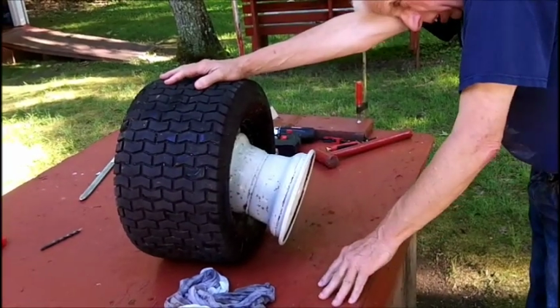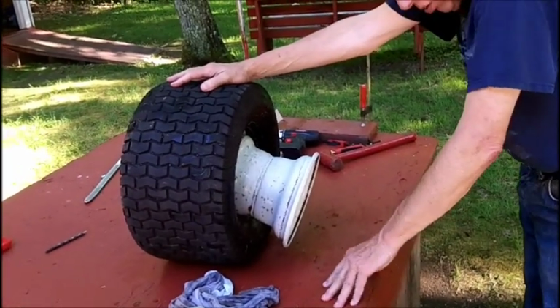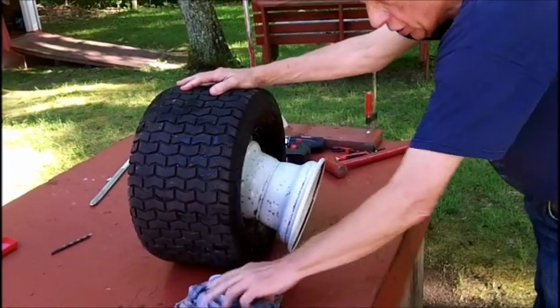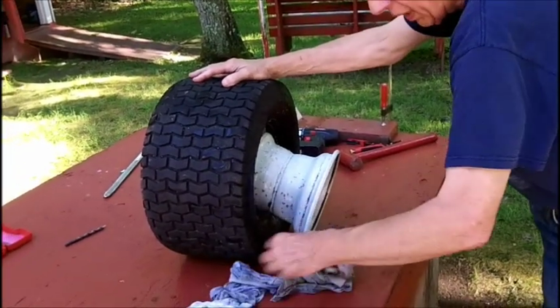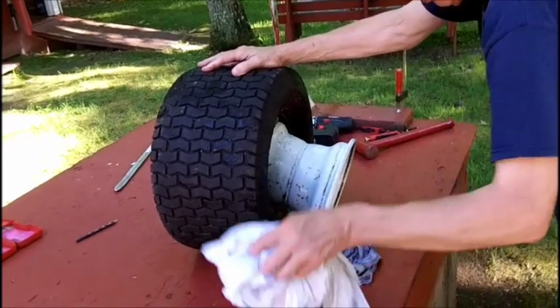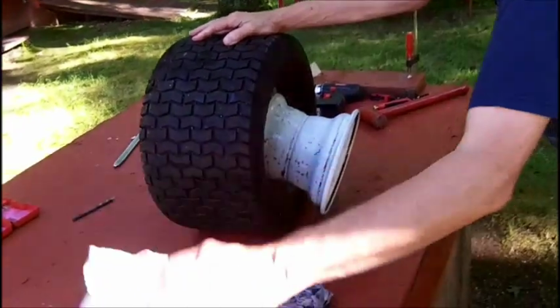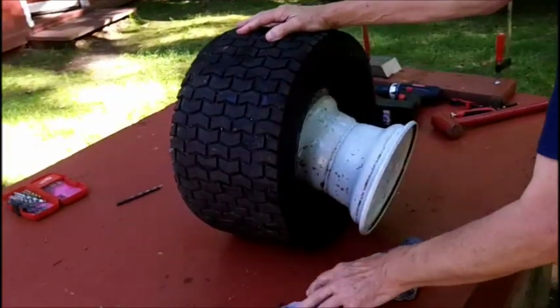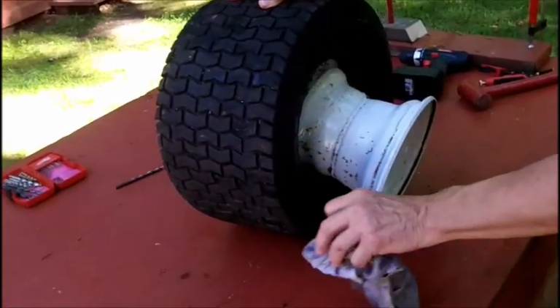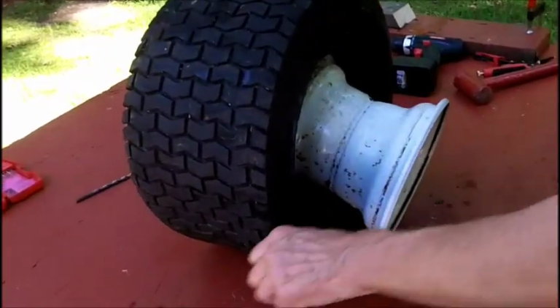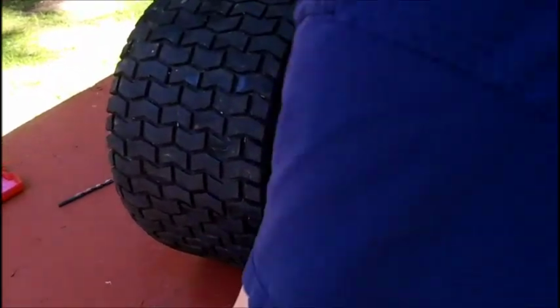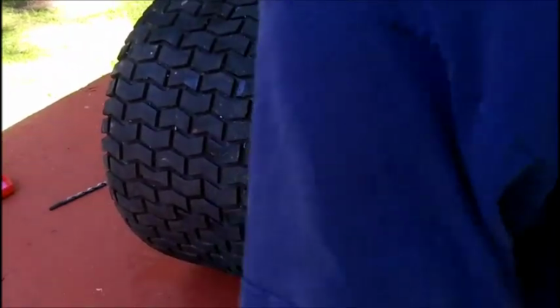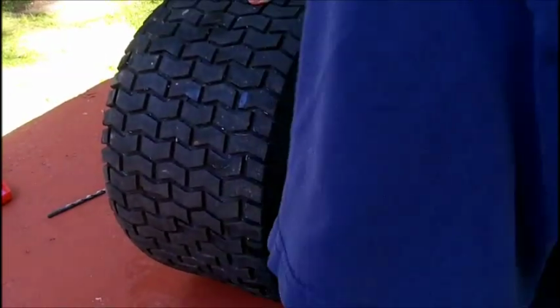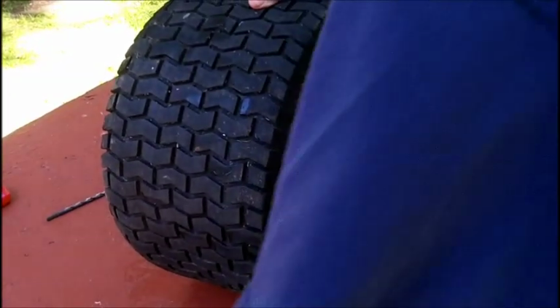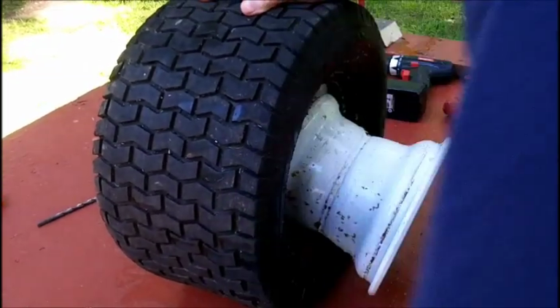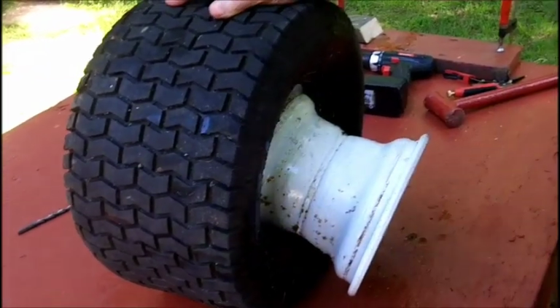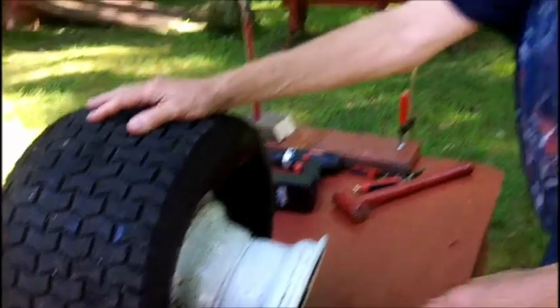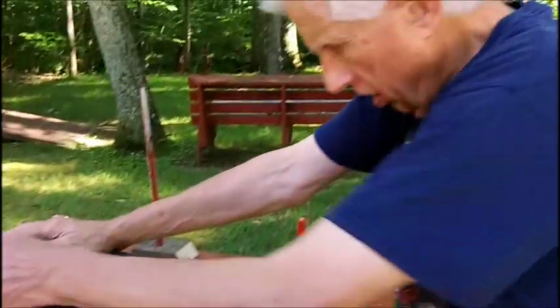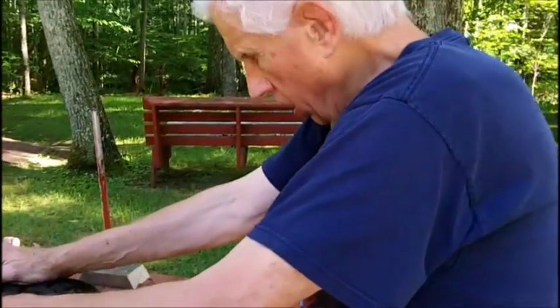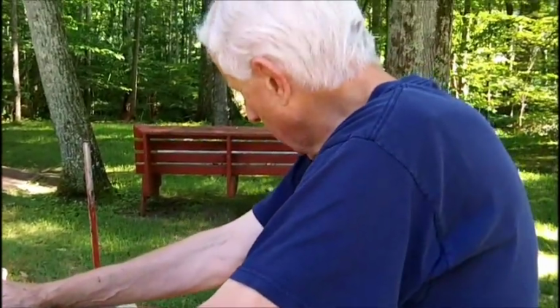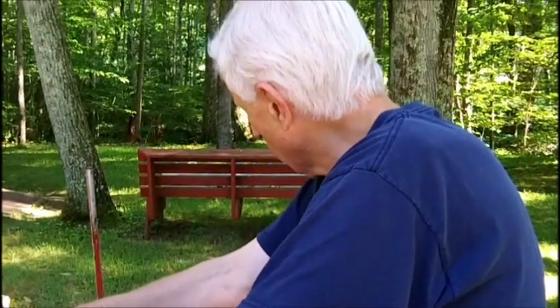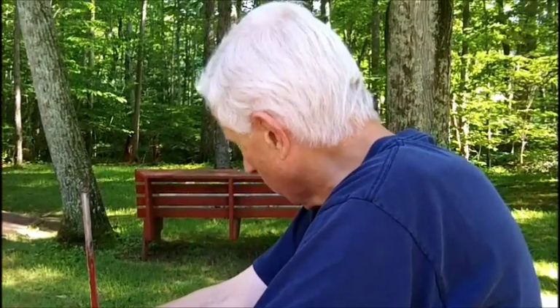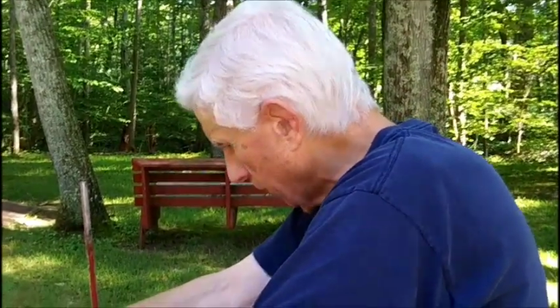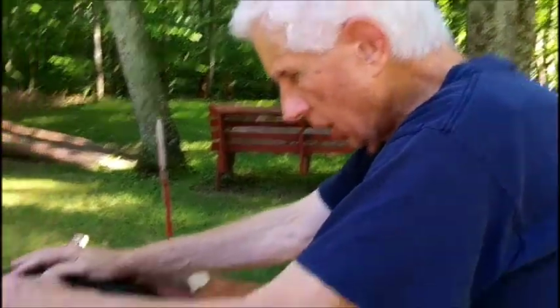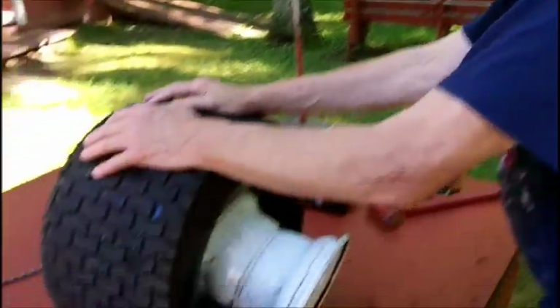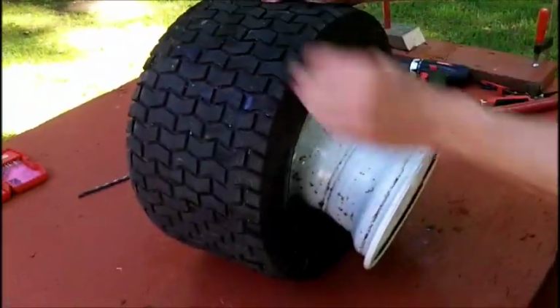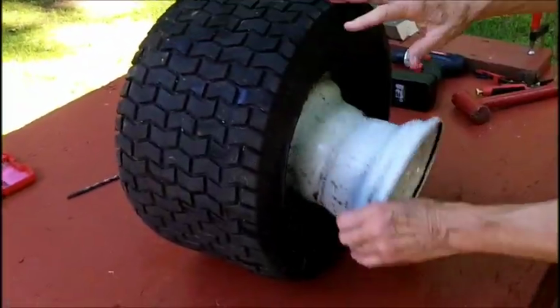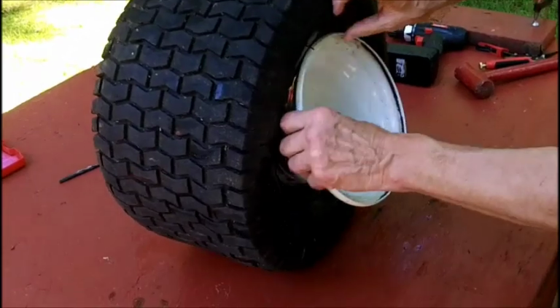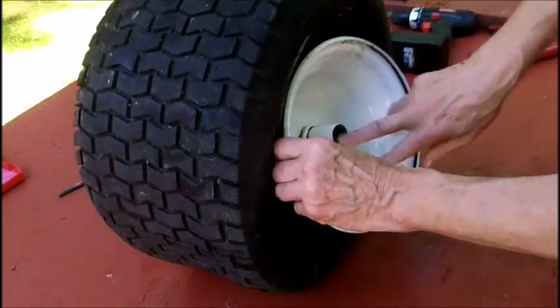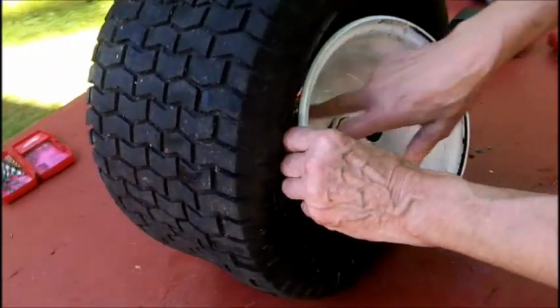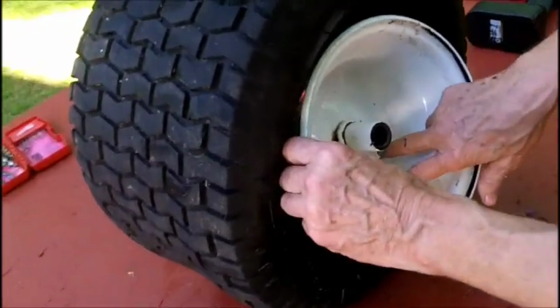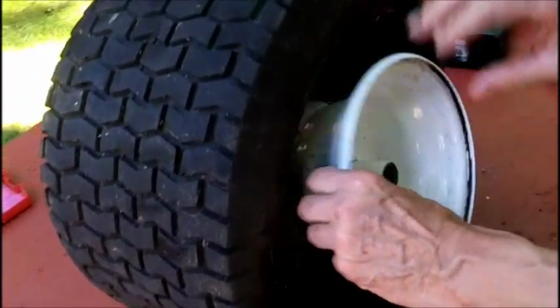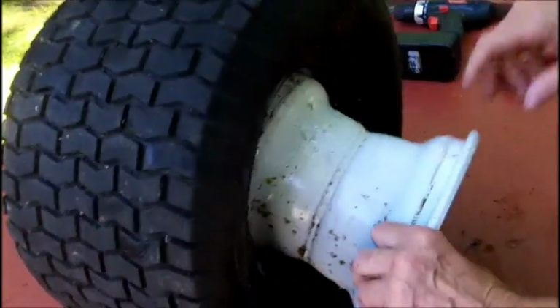All right, this is a very short video. It's terribly, terribly hot. I gave it another try. I got the holes in the rim here as somebody had suggested.